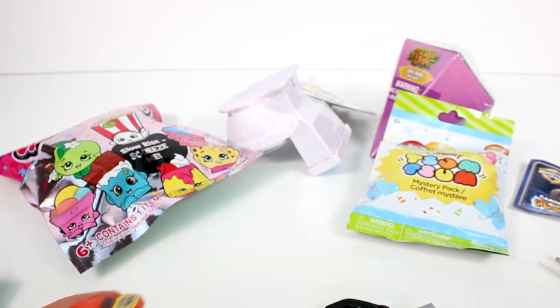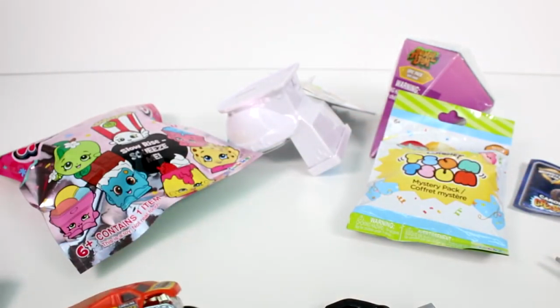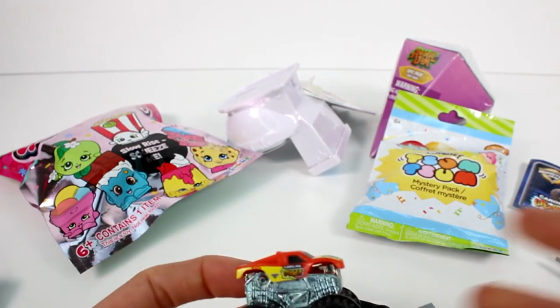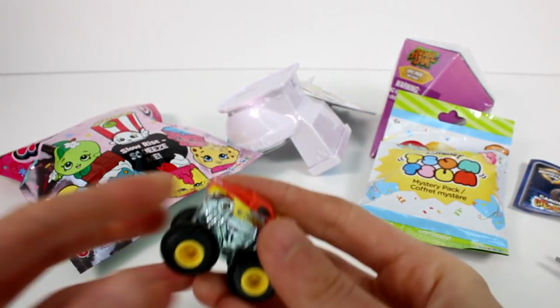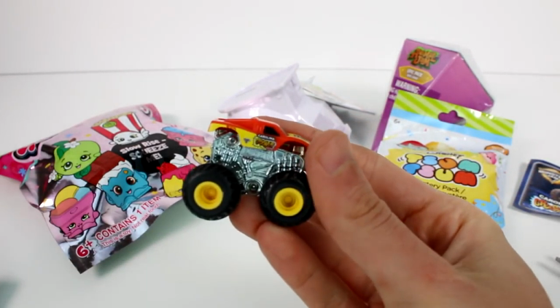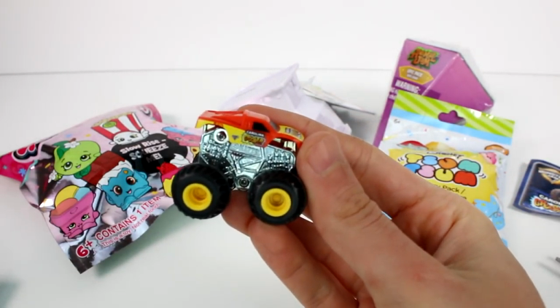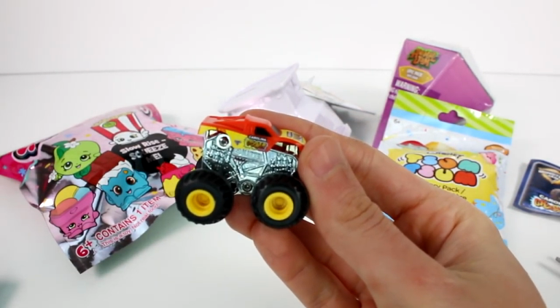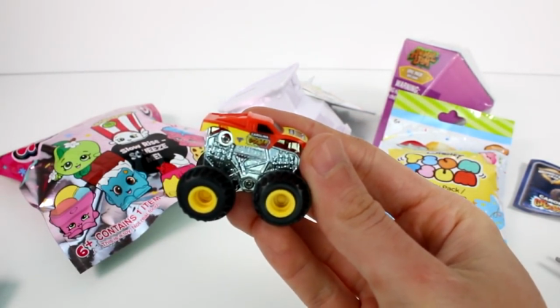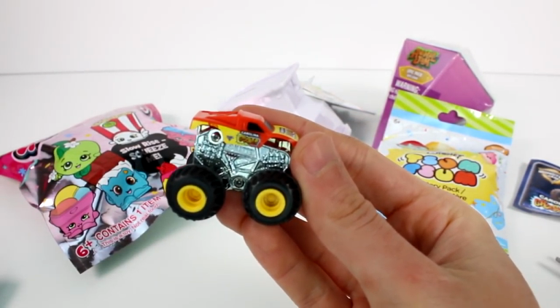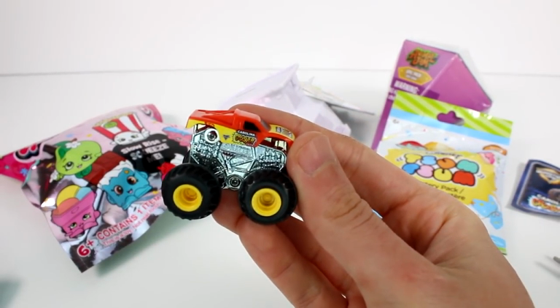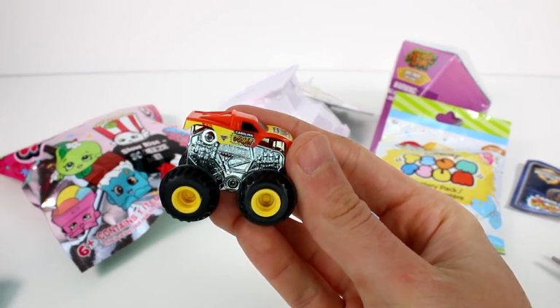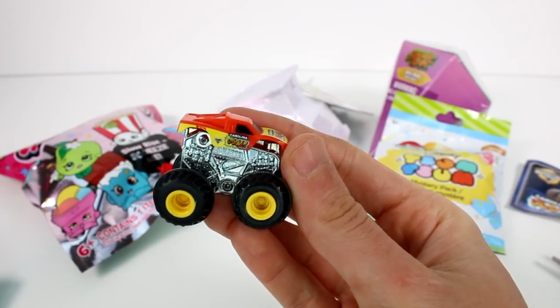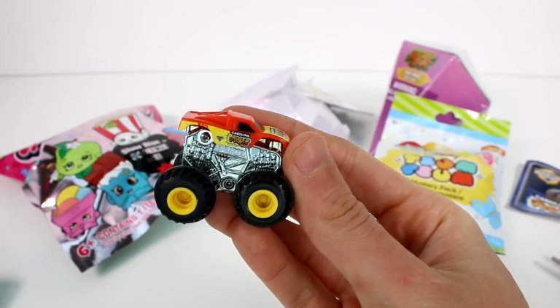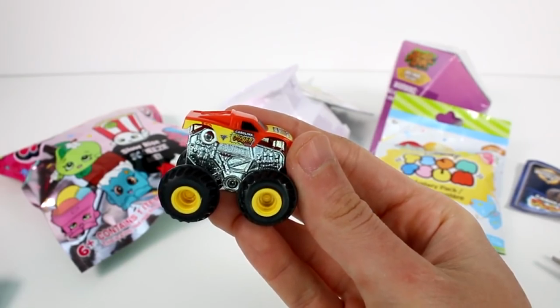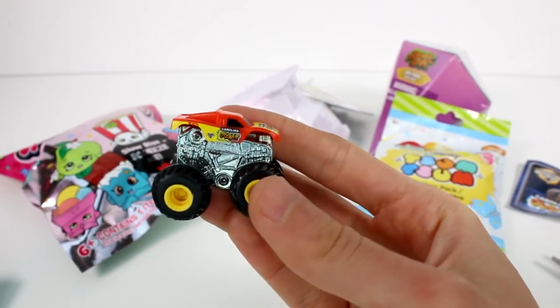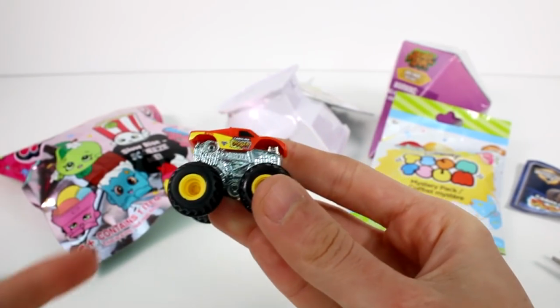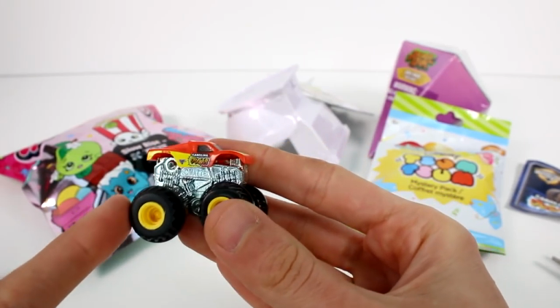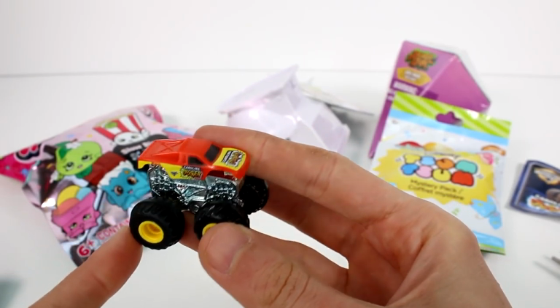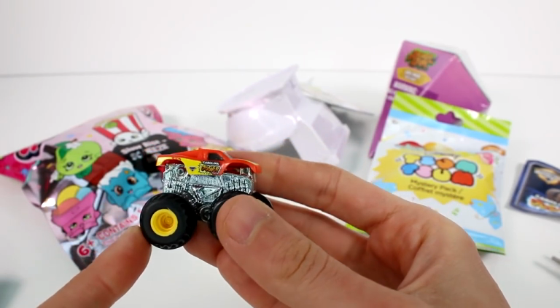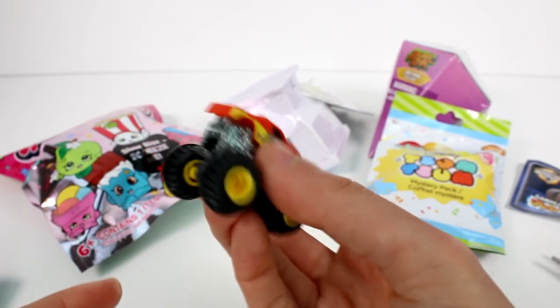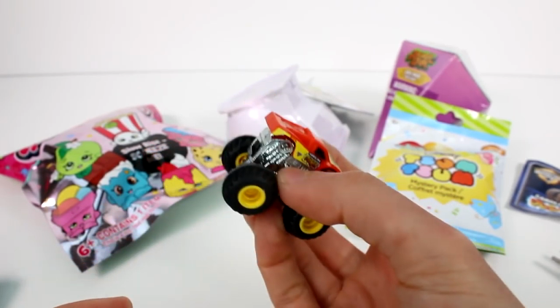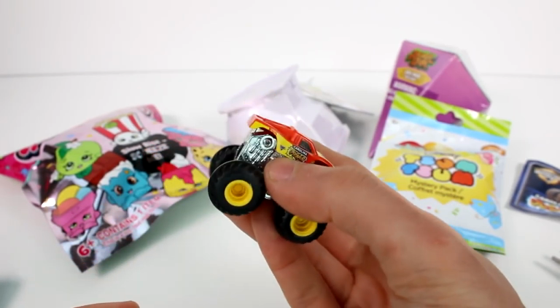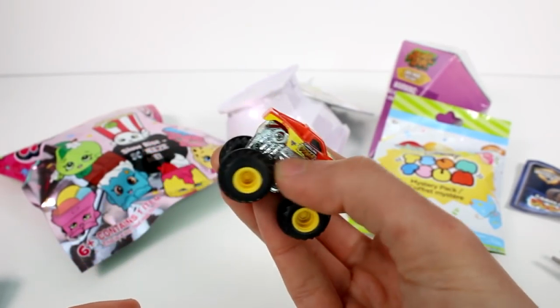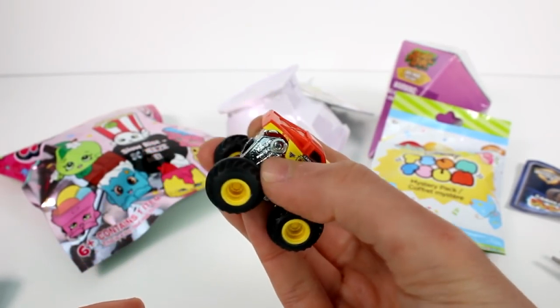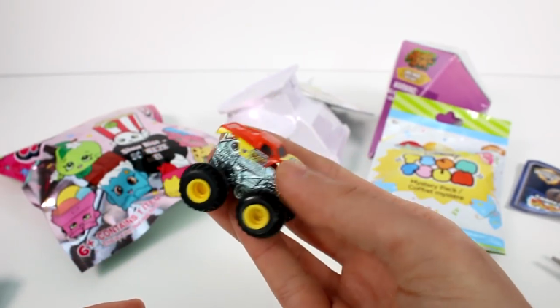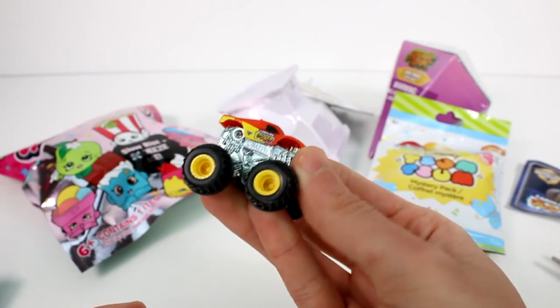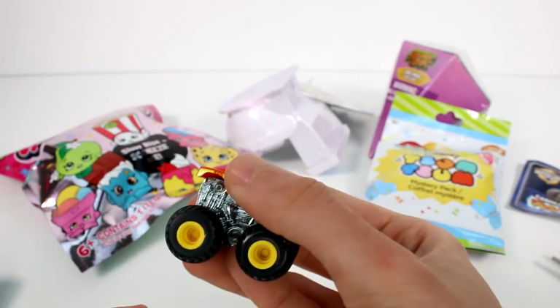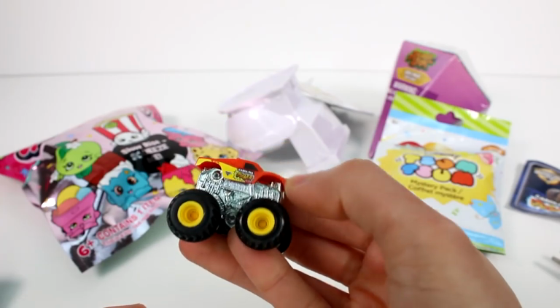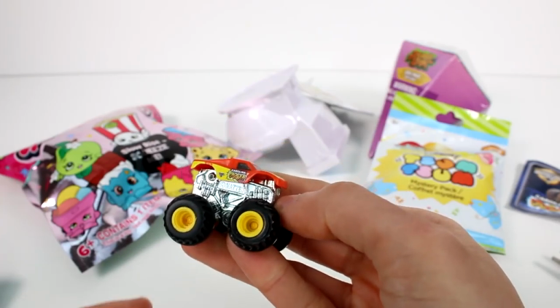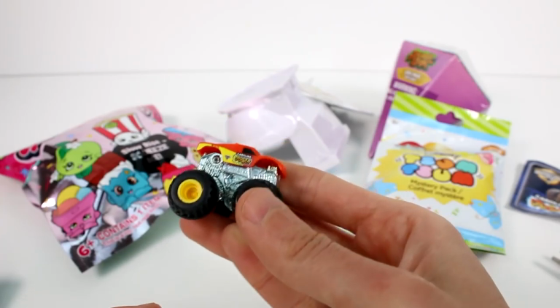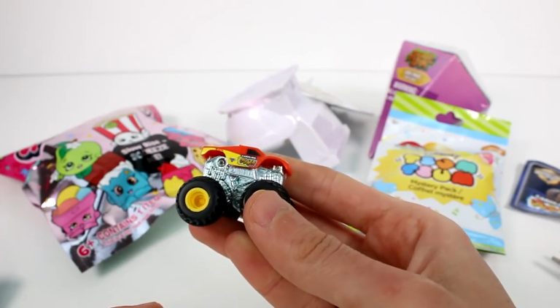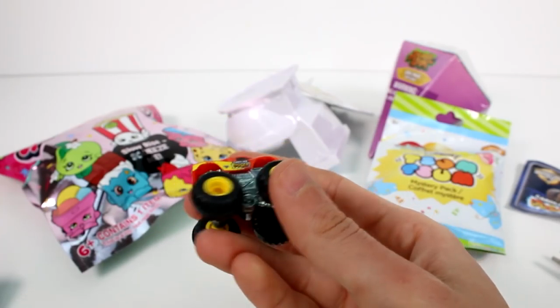Let me get this to focus for you. It seems pretty out of focus. It's so neat. I love the details on the car. It's all die cast right here on the body and then there's kind of like a plastic shell over it.